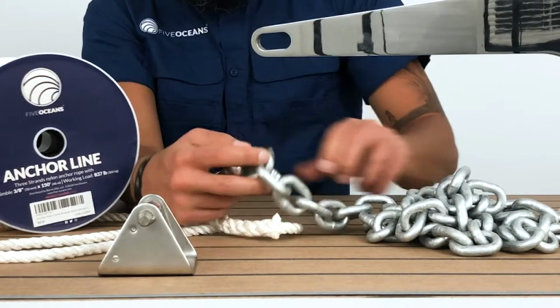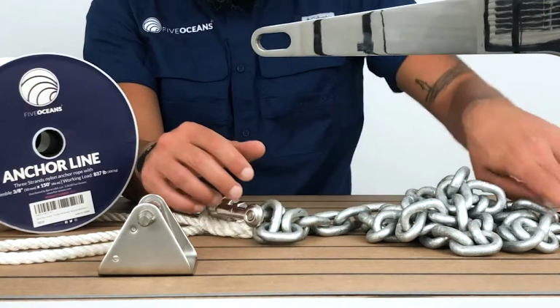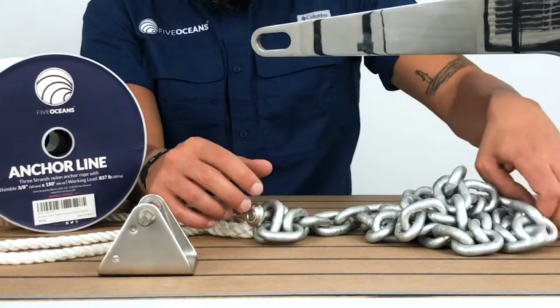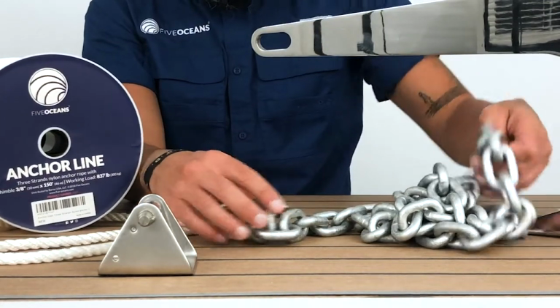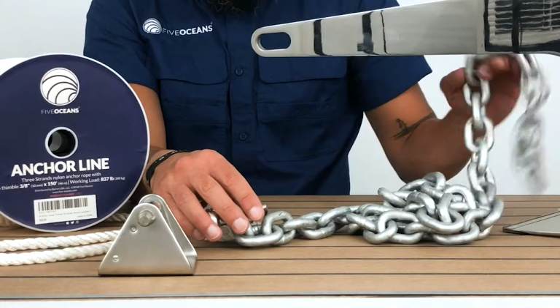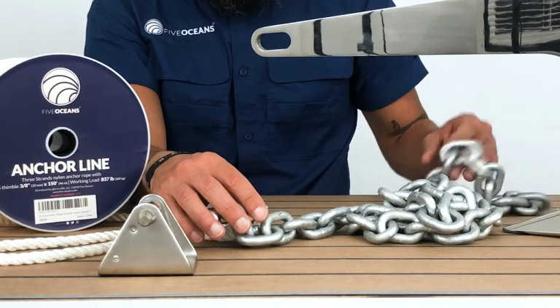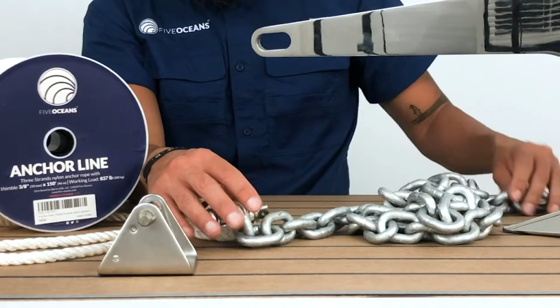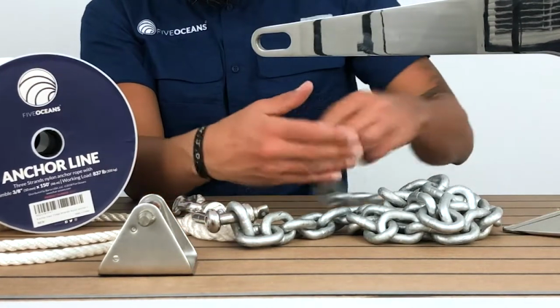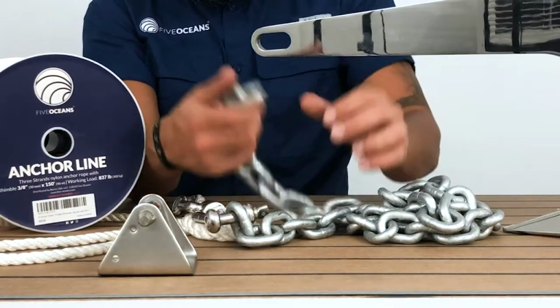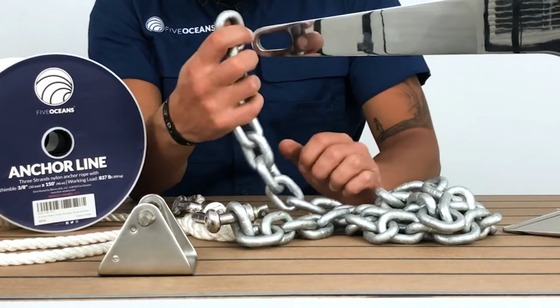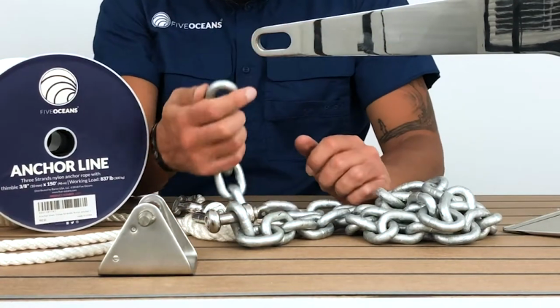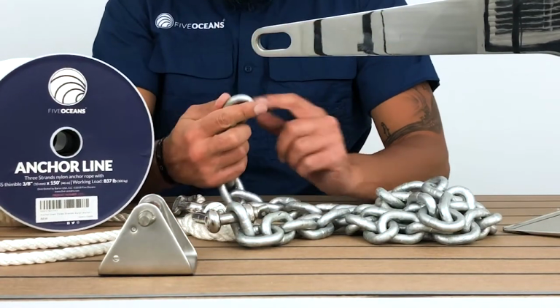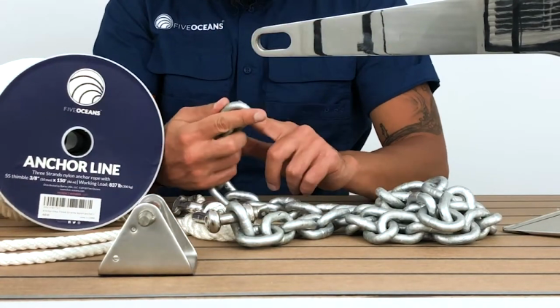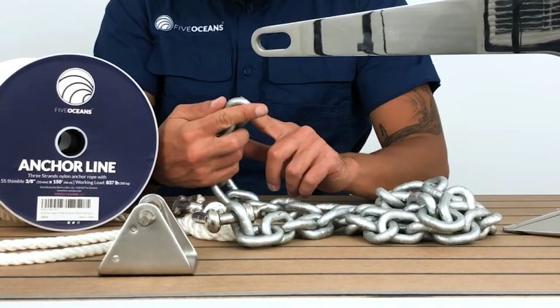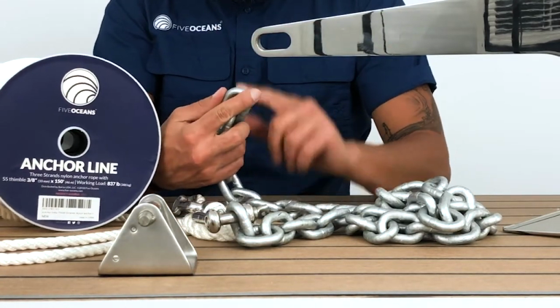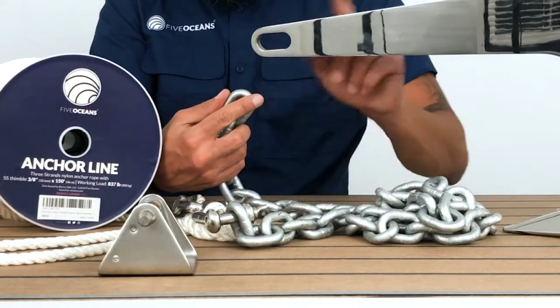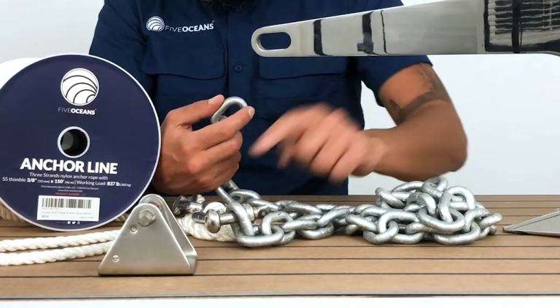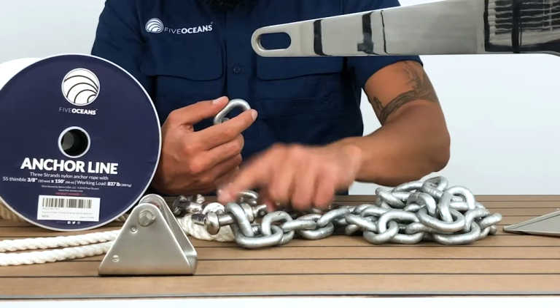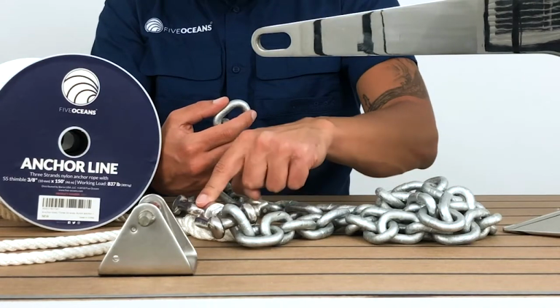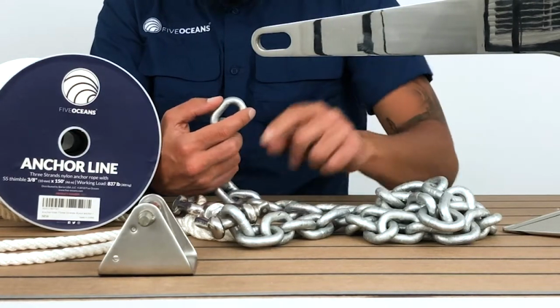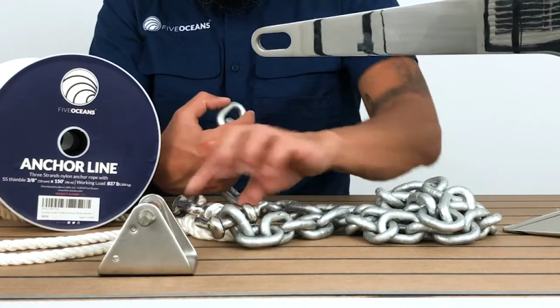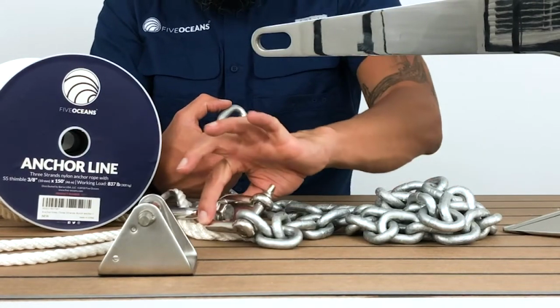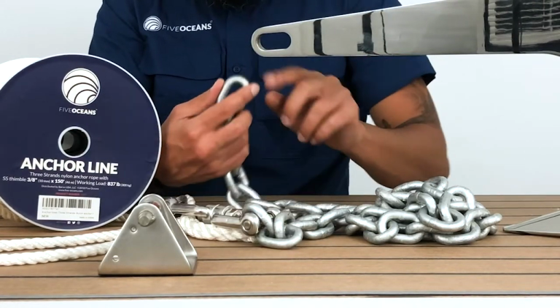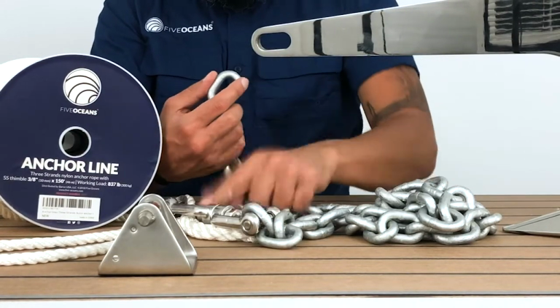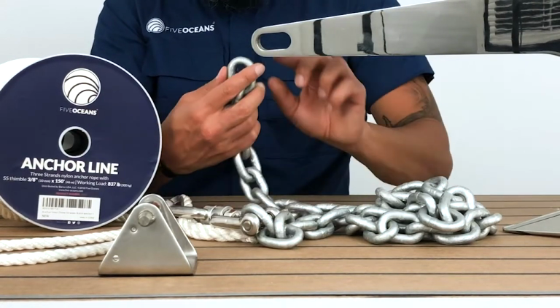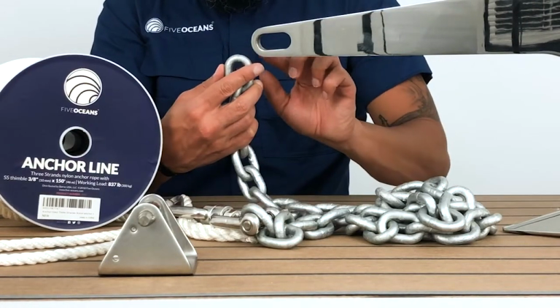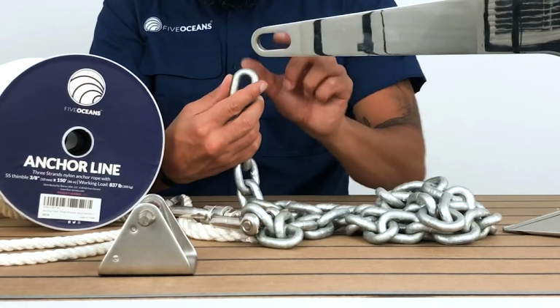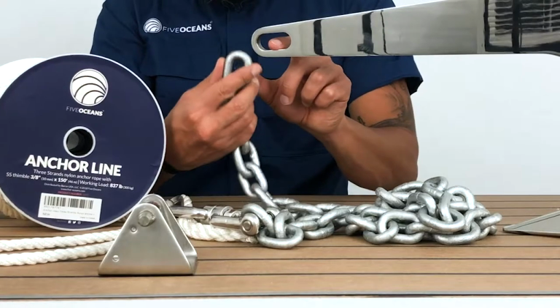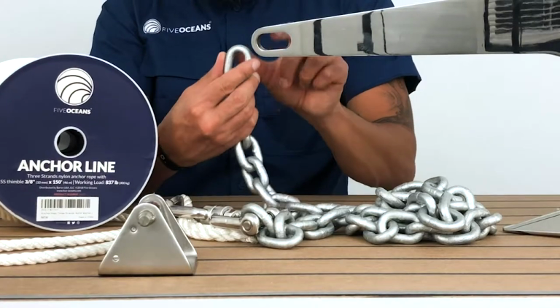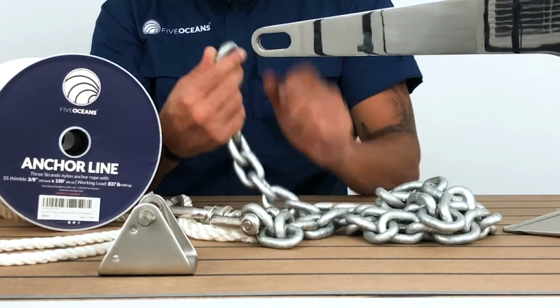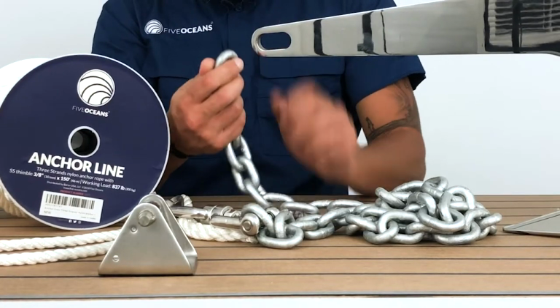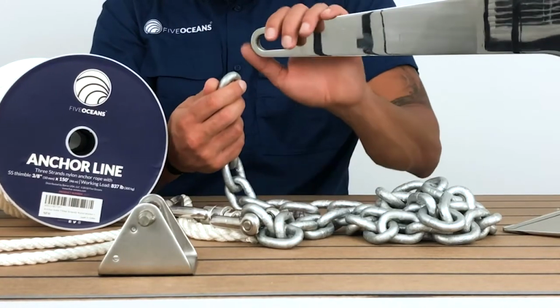Attach it to the other end of the chain, then attach it to another shackle — a double jaw shackle. Then you would be able to attach the chain to the end.